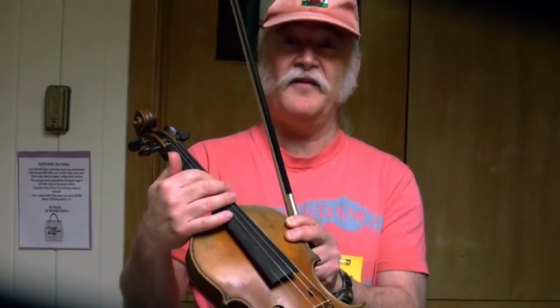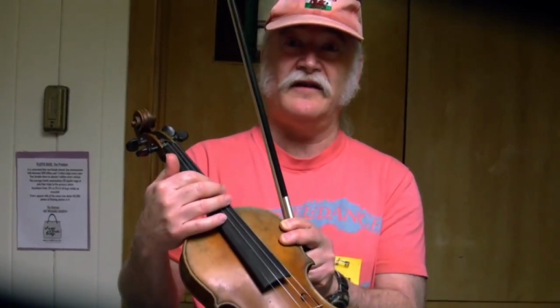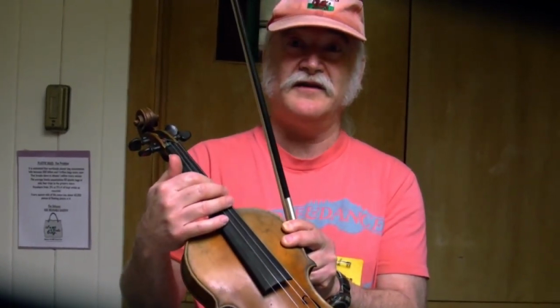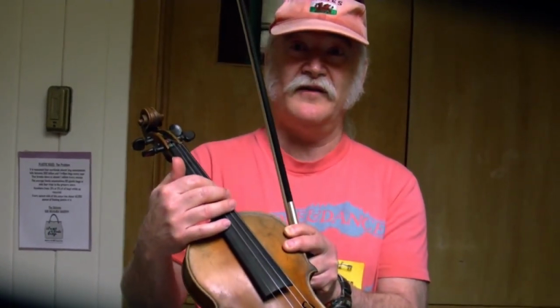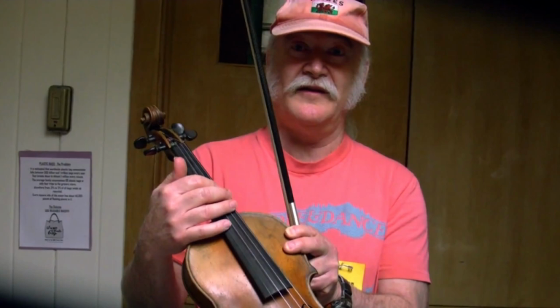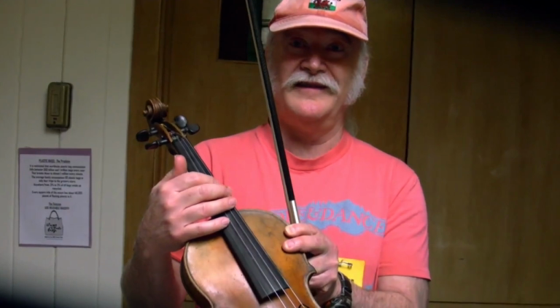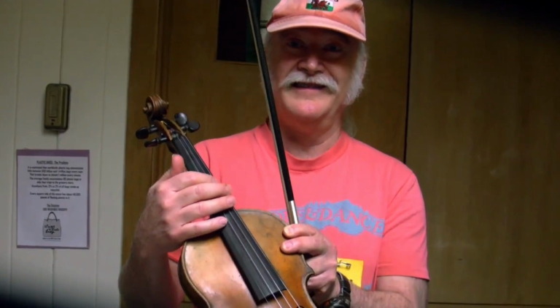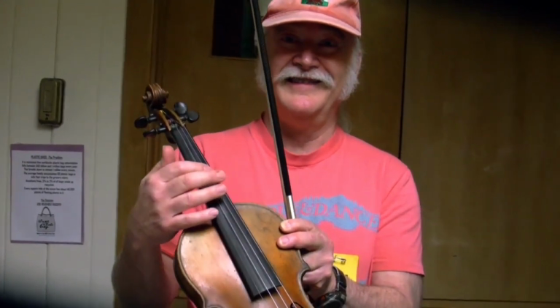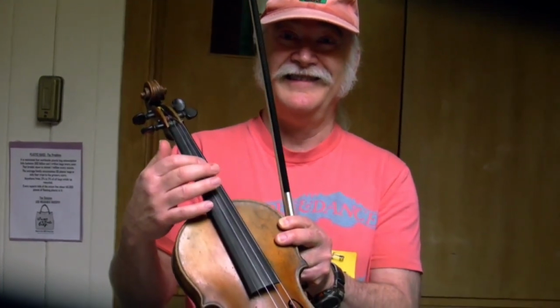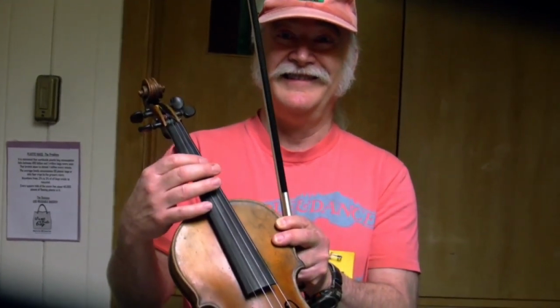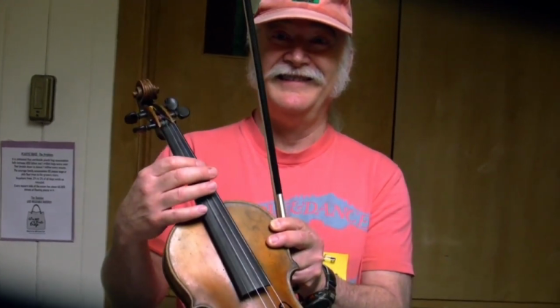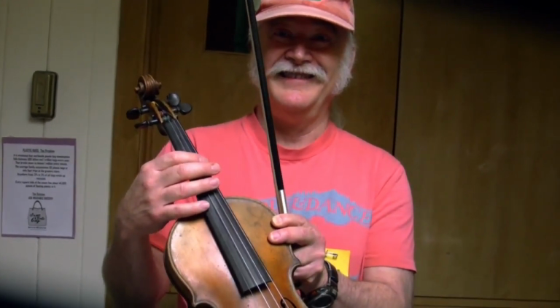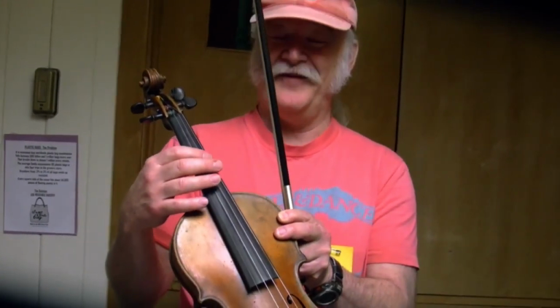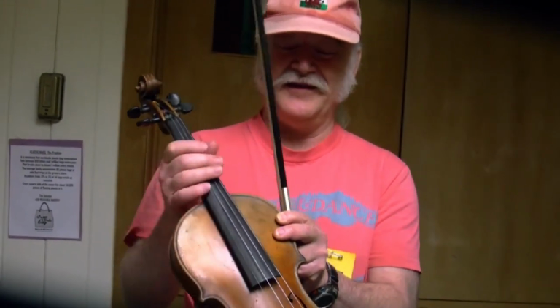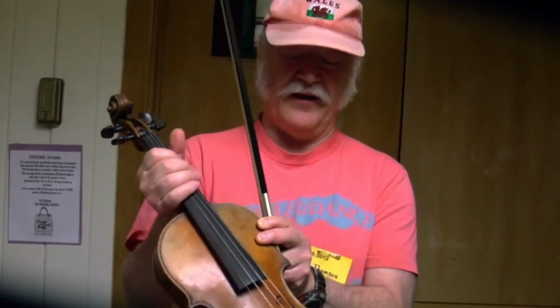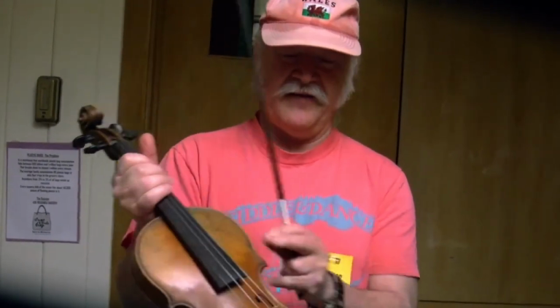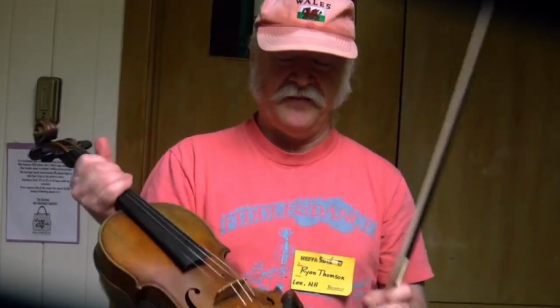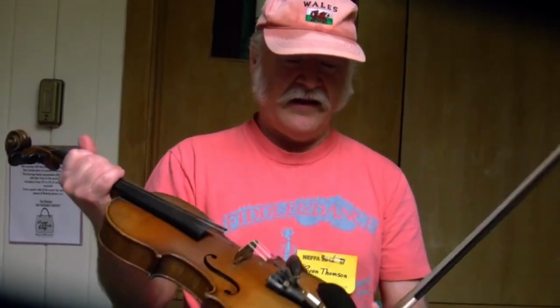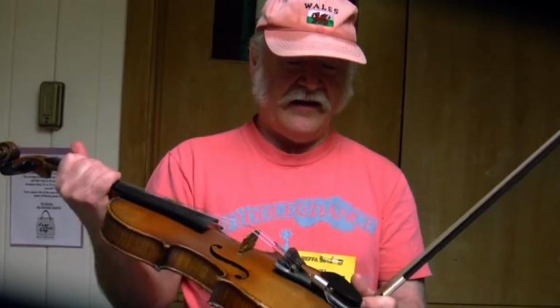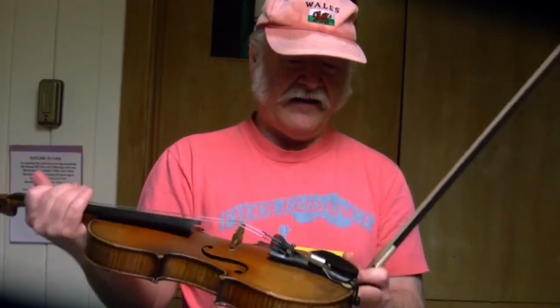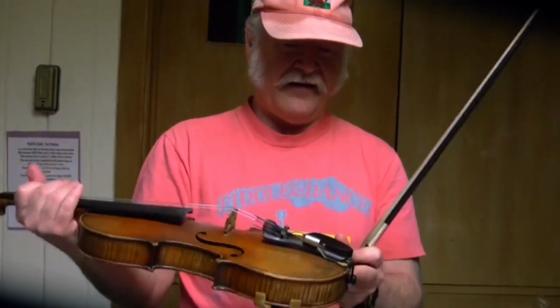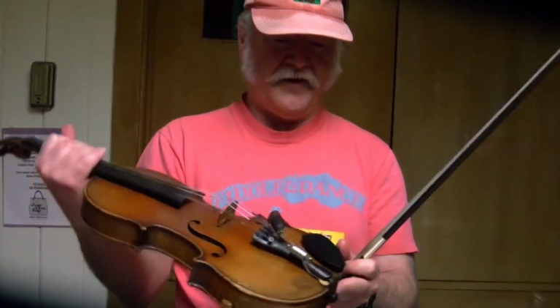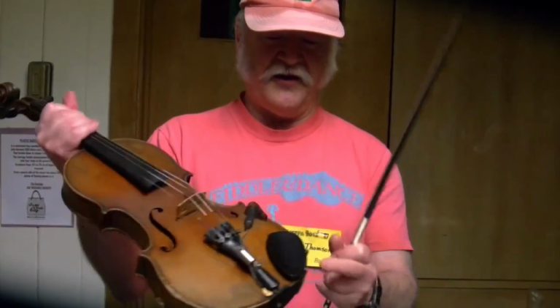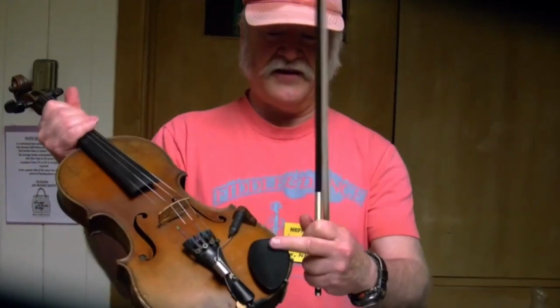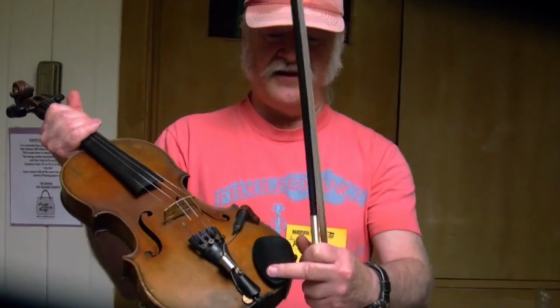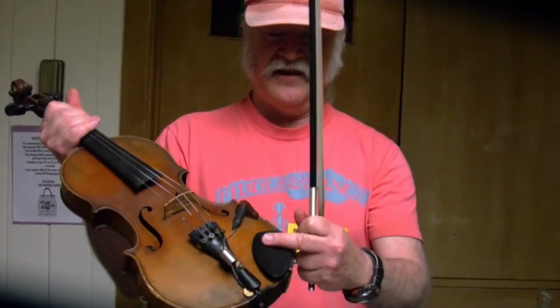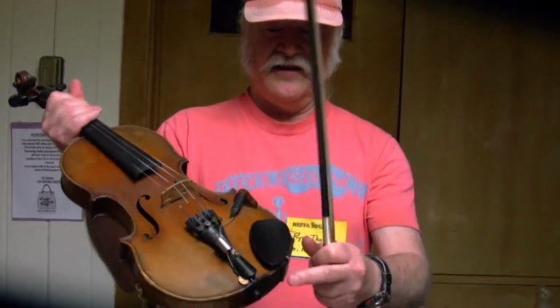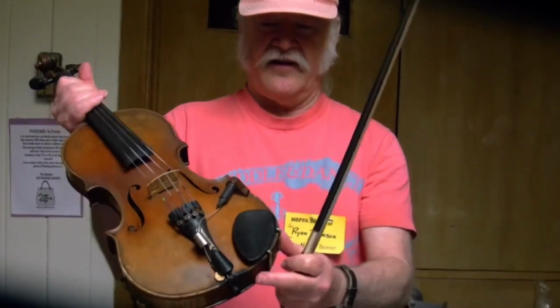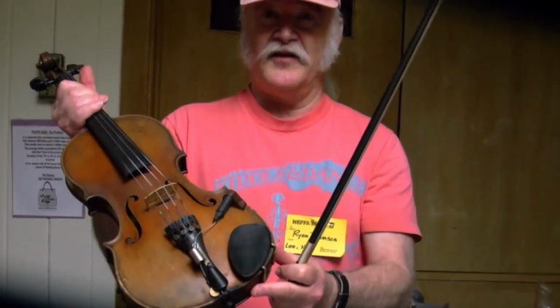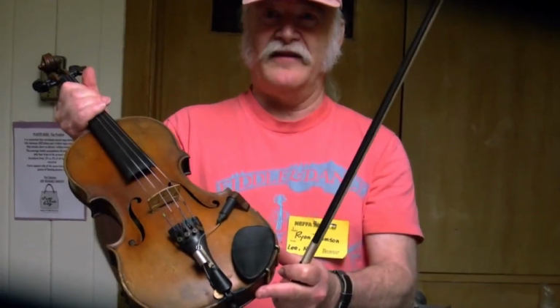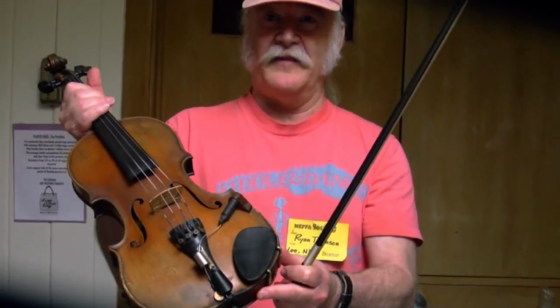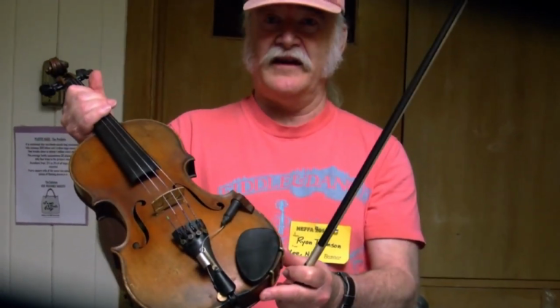Do you play violin yourself? No, but I've had friends who have. And the chin rest is also made out of ebony.